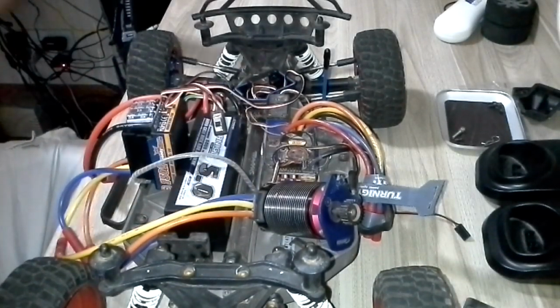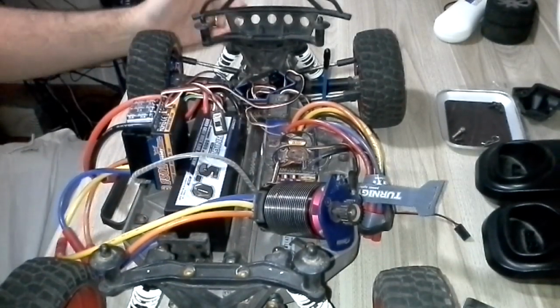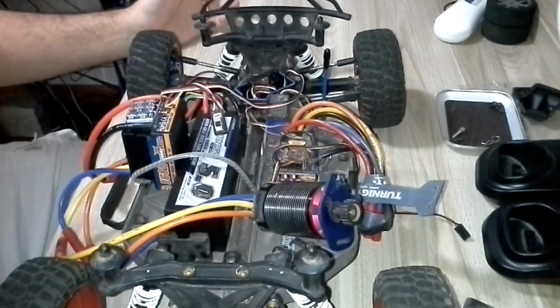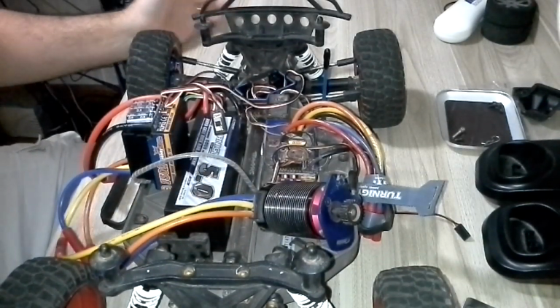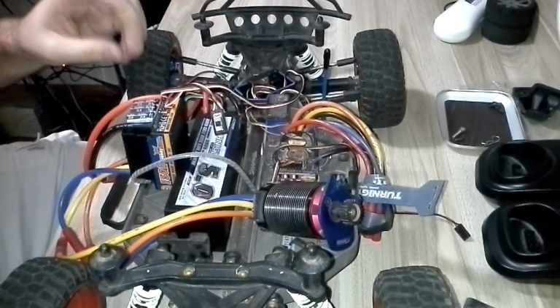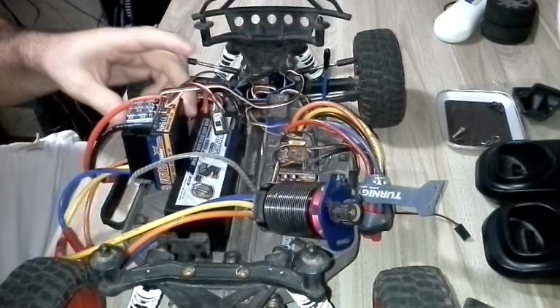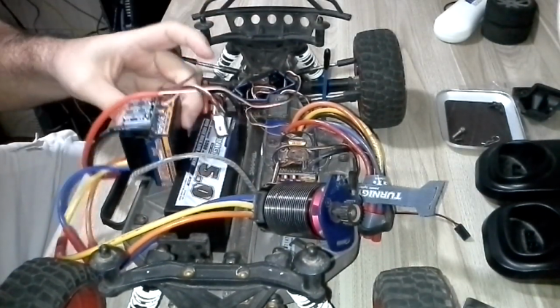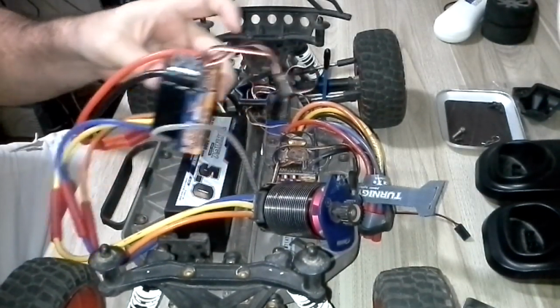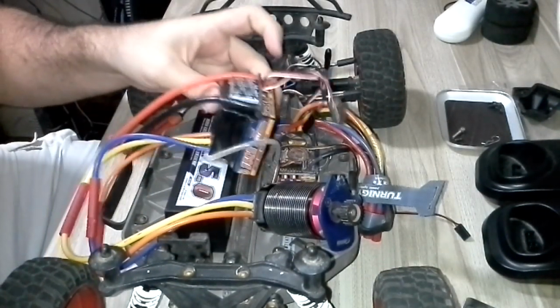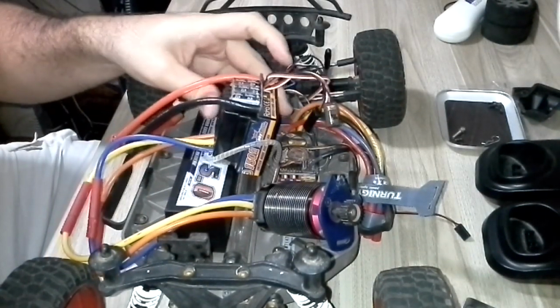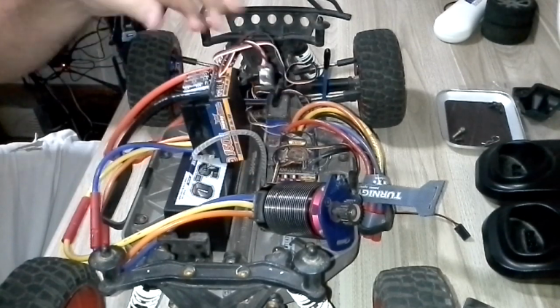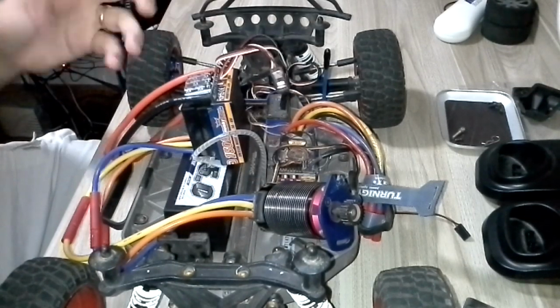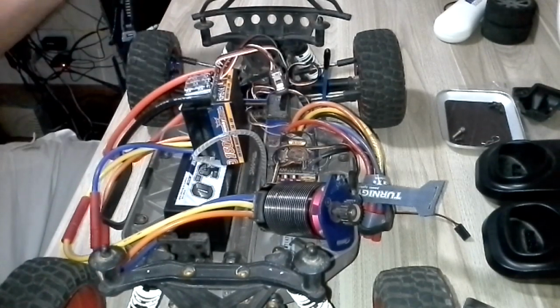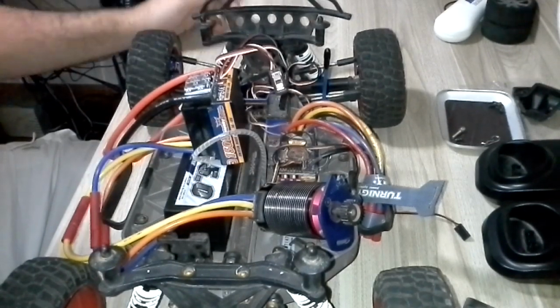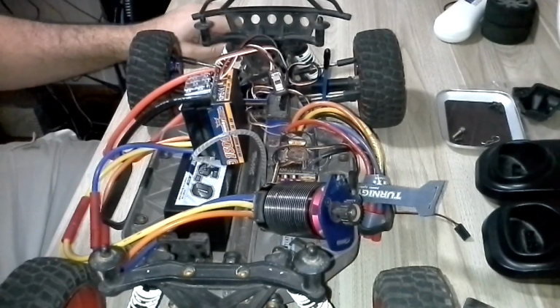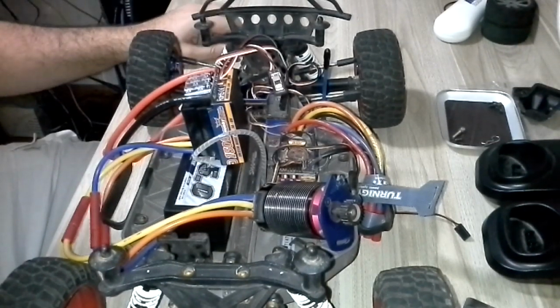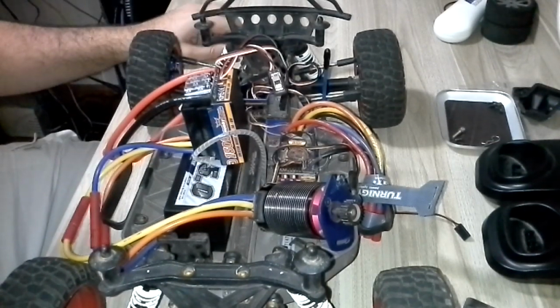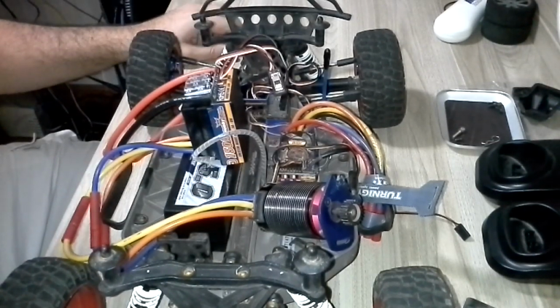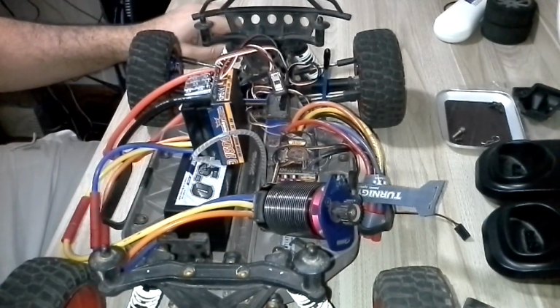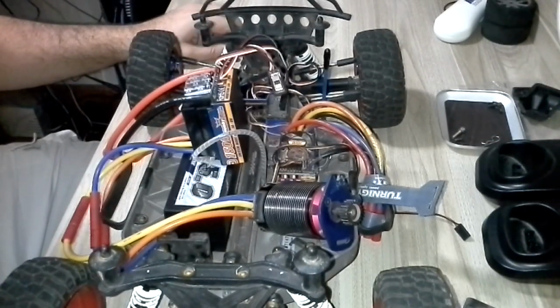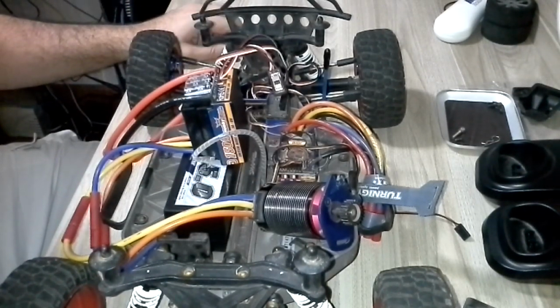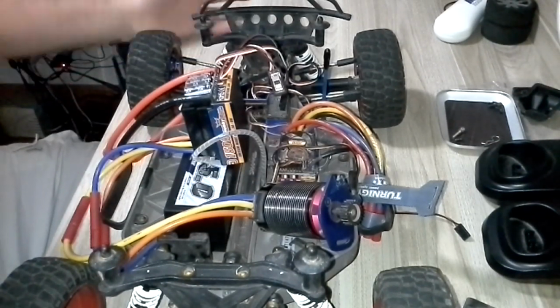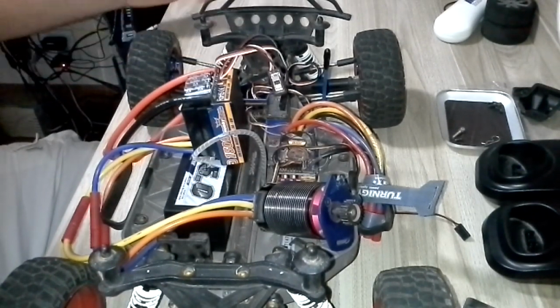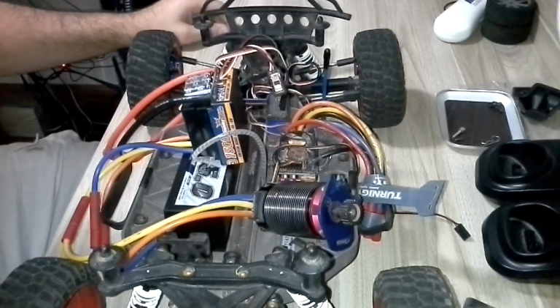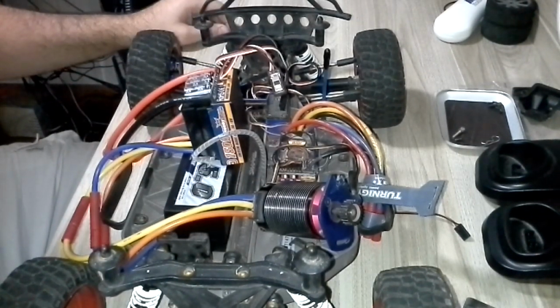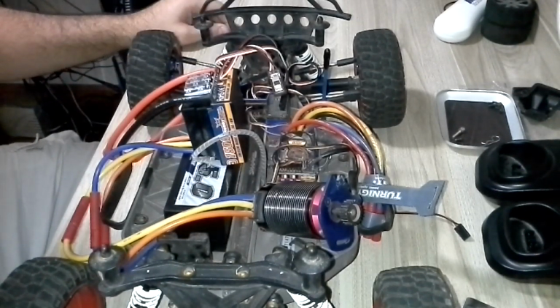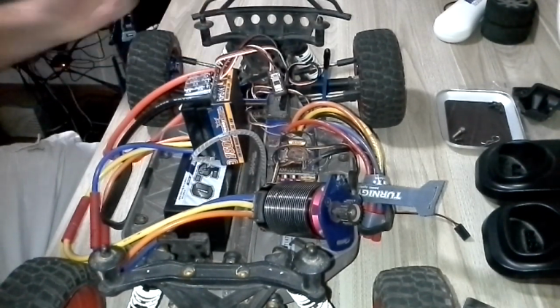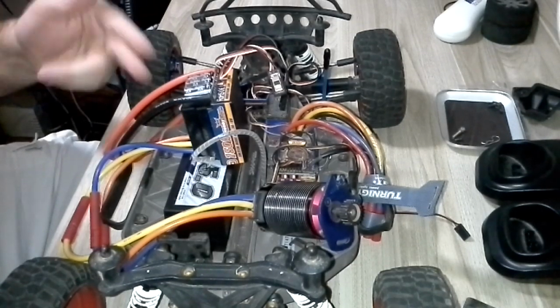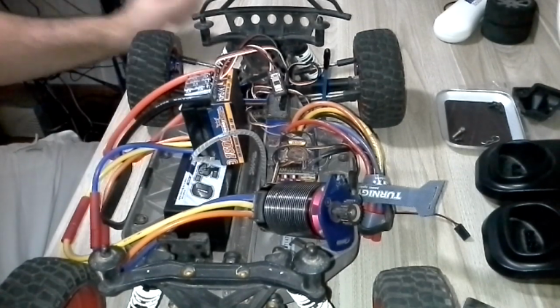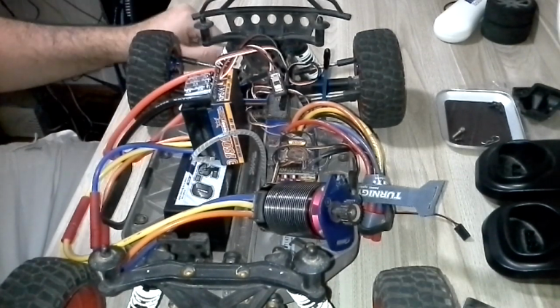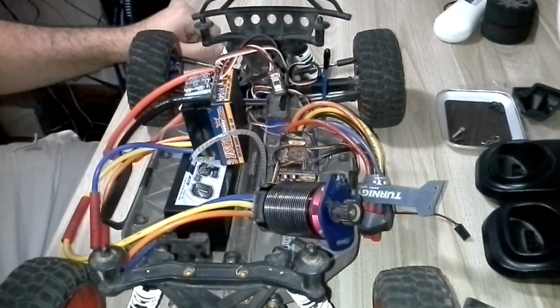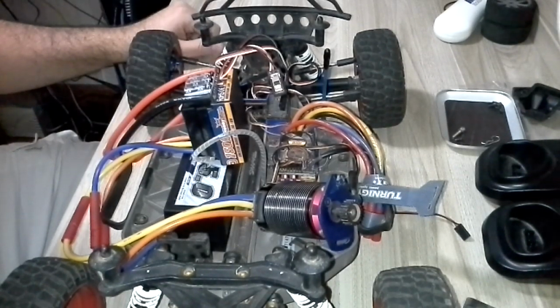The smell you can't feel through the video, but I think you saw the smoke coming out of it. It's not working — it's faulty, it's broken.